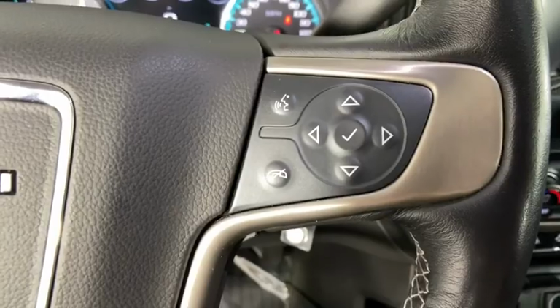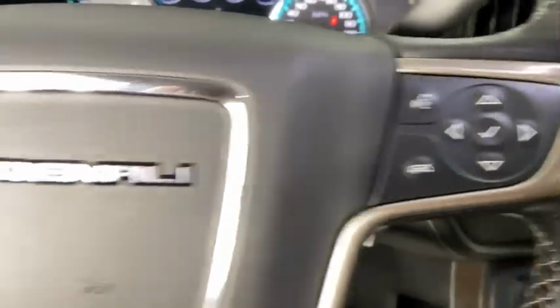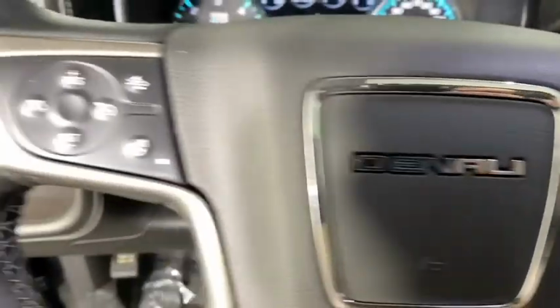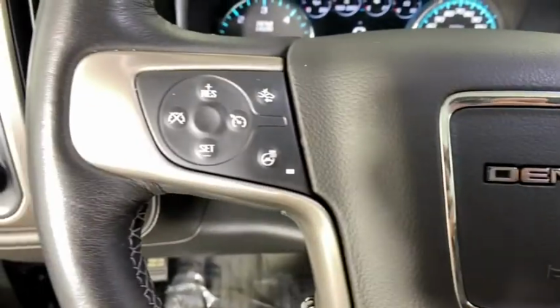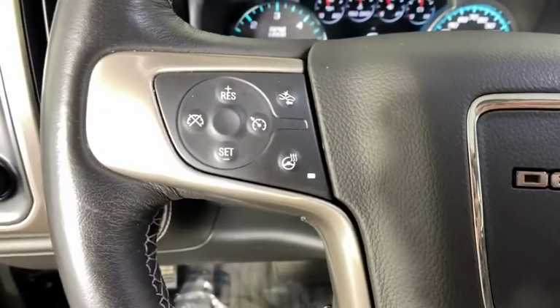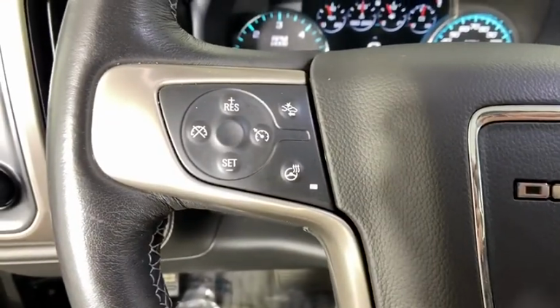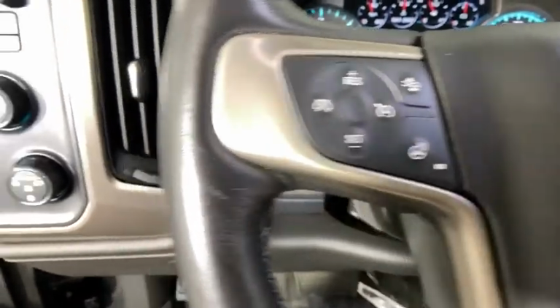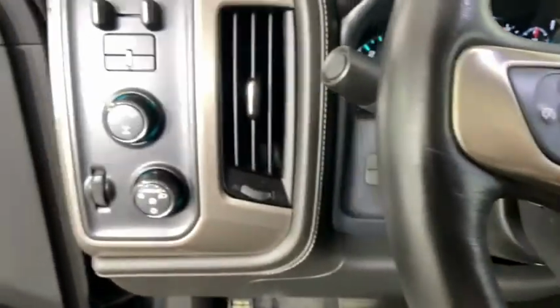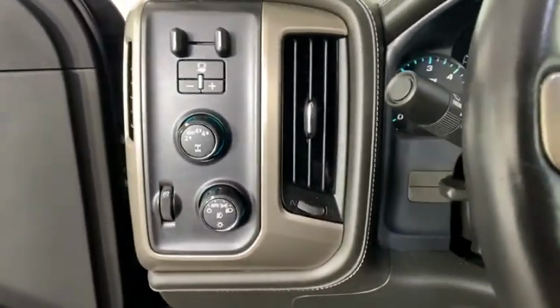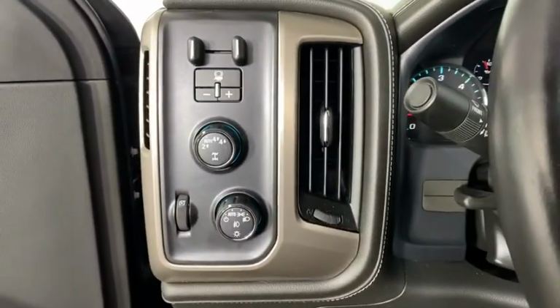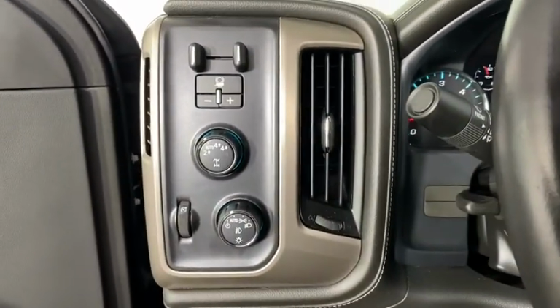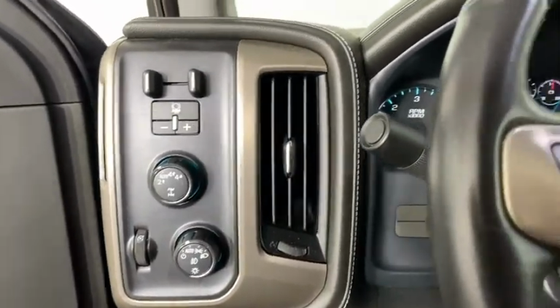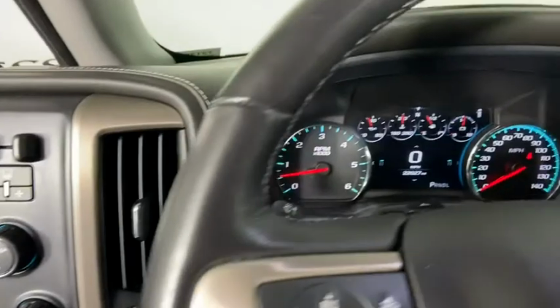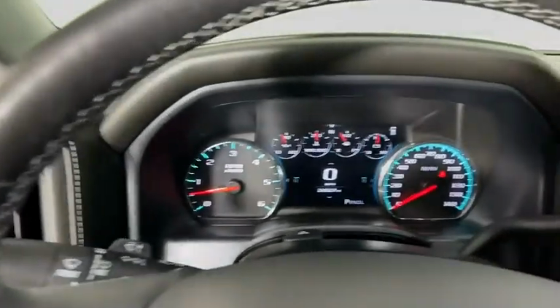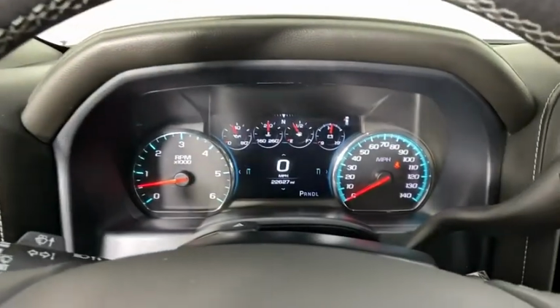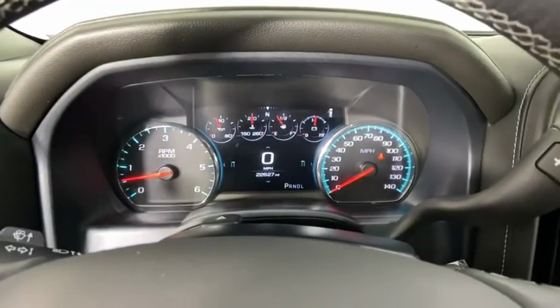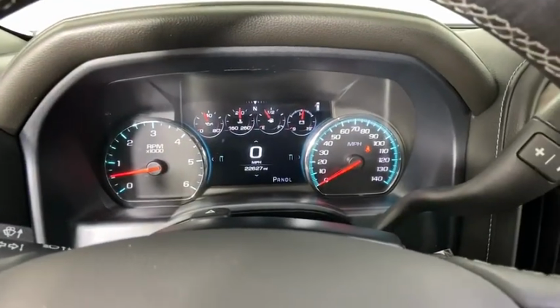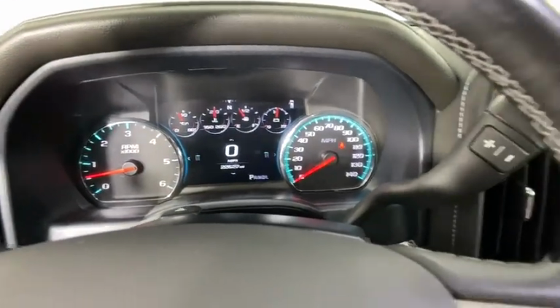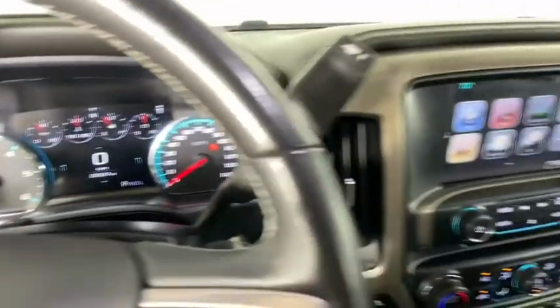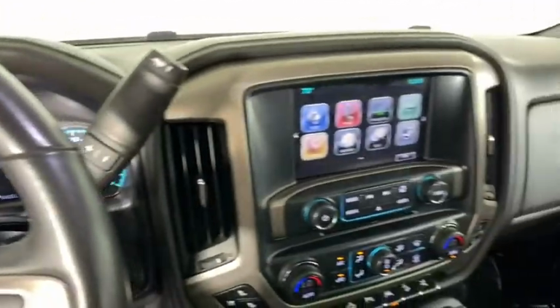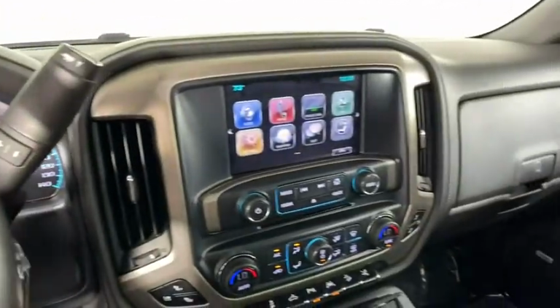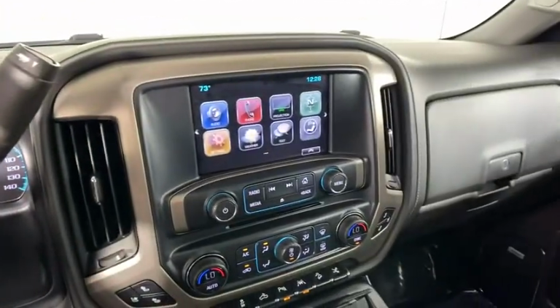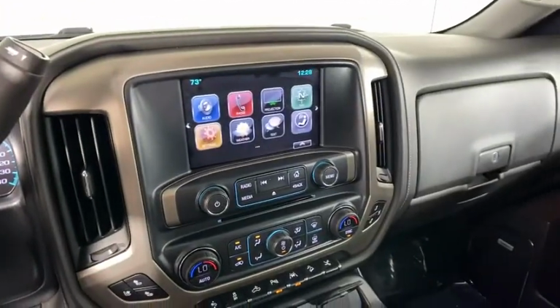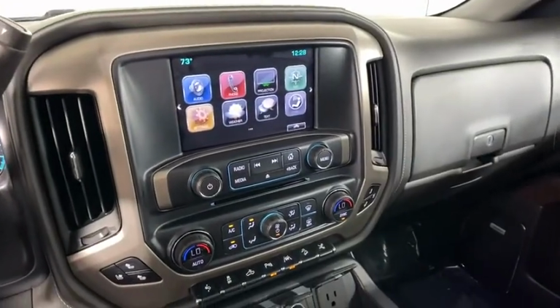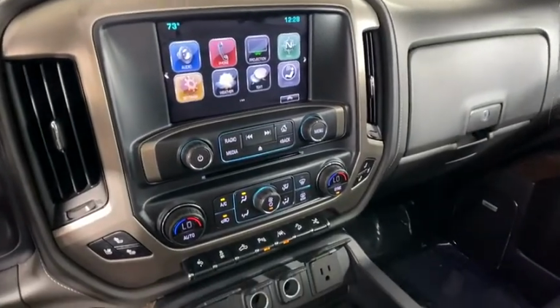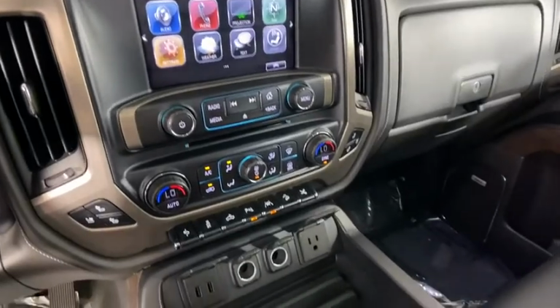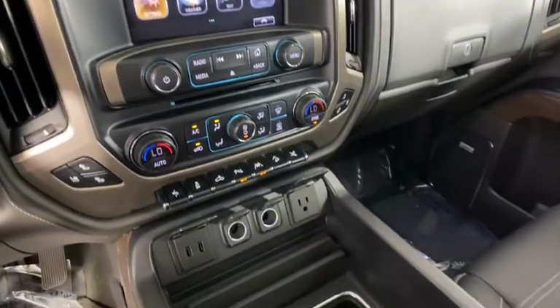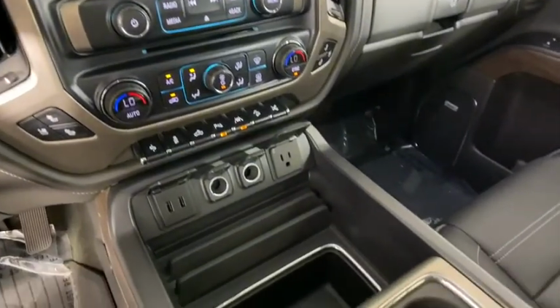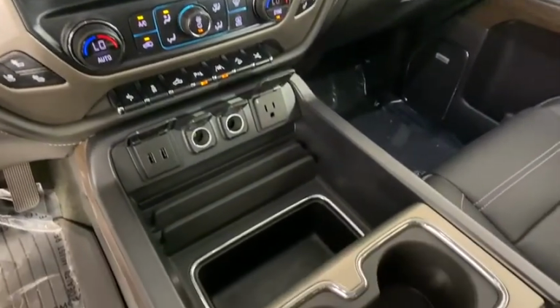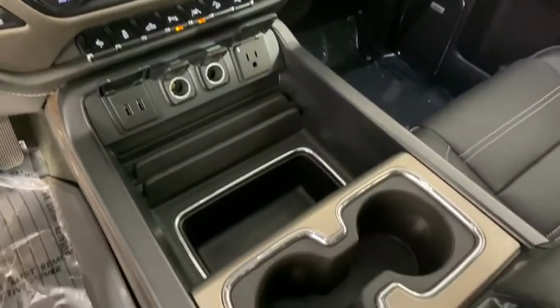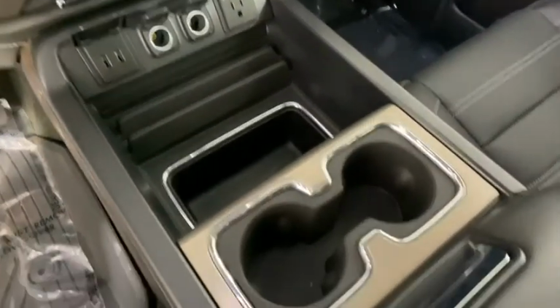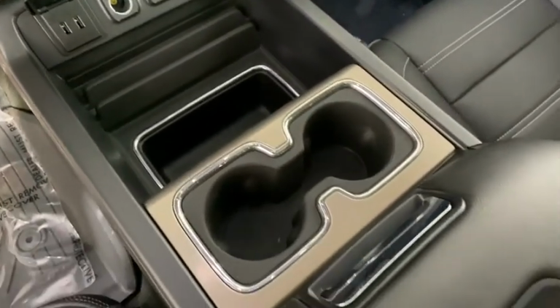One owner, chrome mirror caps, power steering, four-wheel disc brakes, center armrest, universal garage door opener, rear window defroster, compass, heated steering wheel, CD player, fog lights, trip computer.